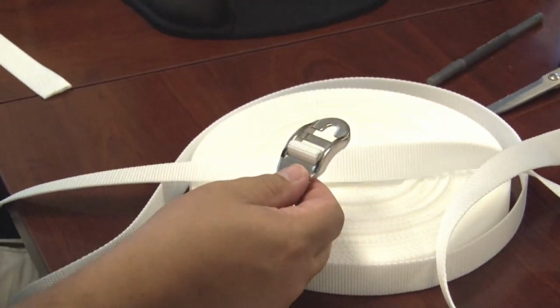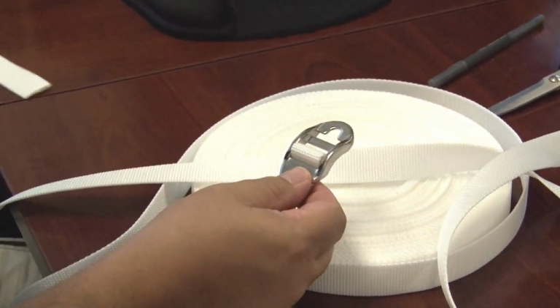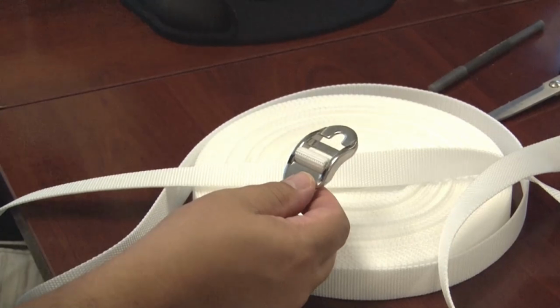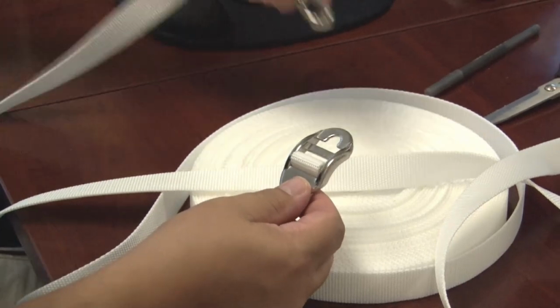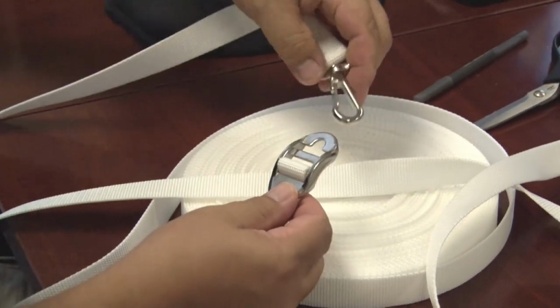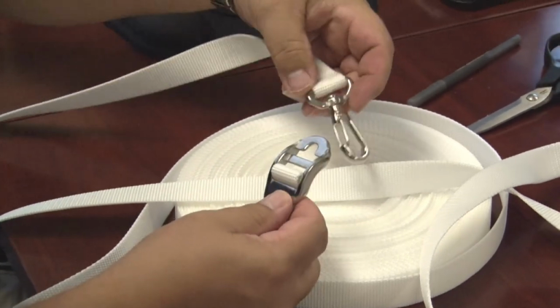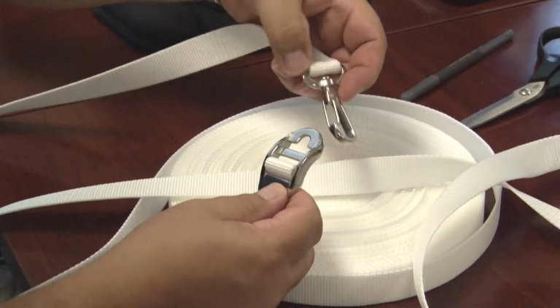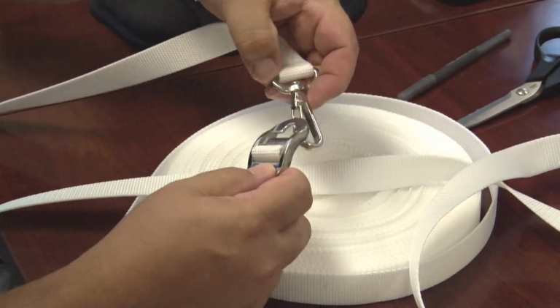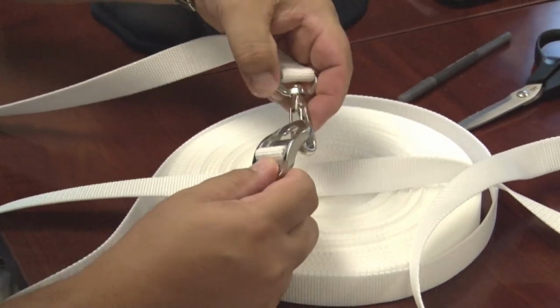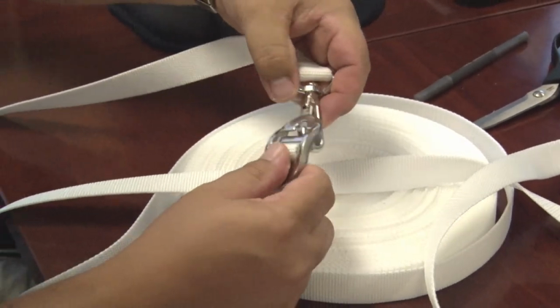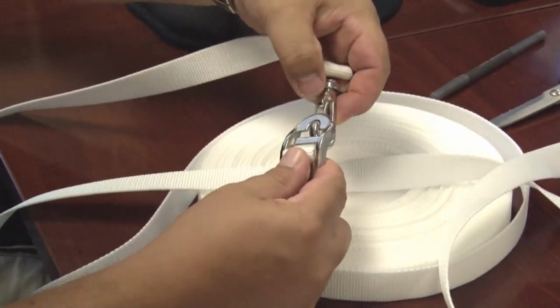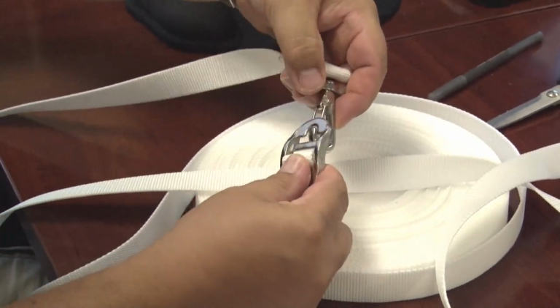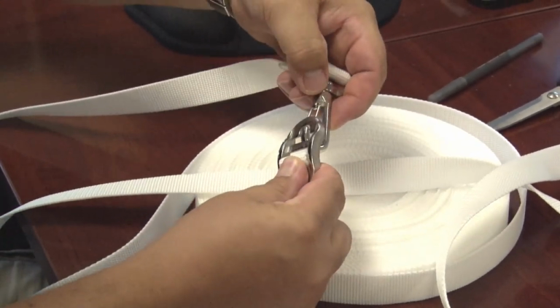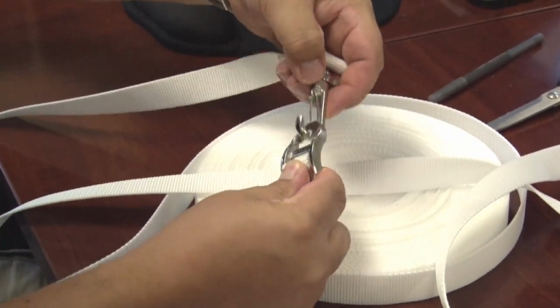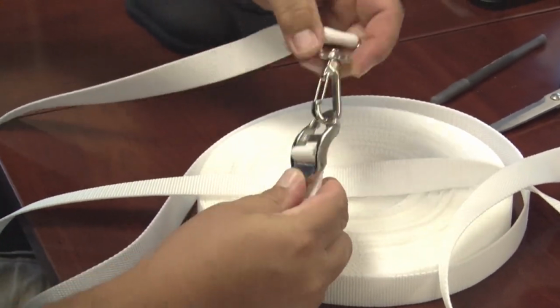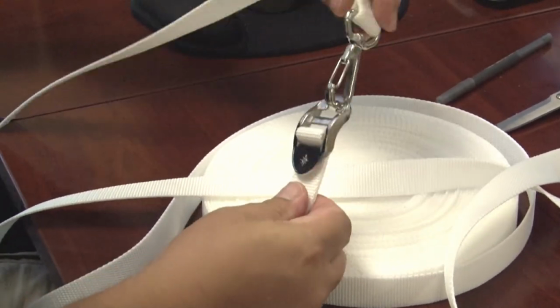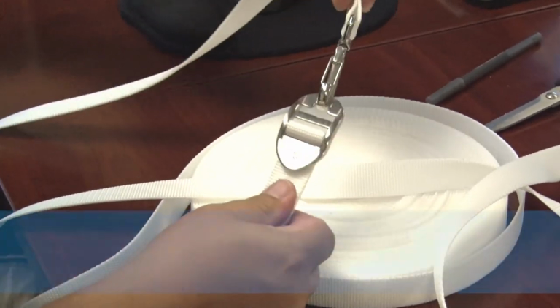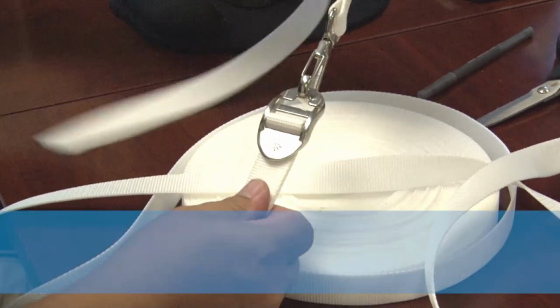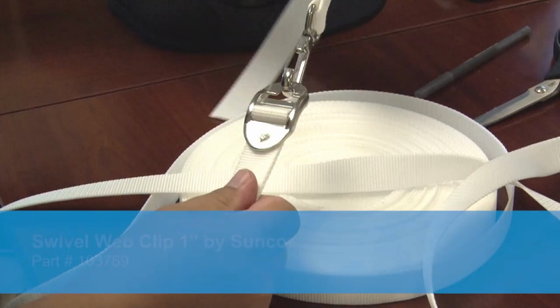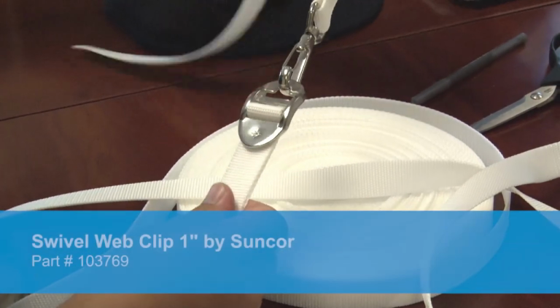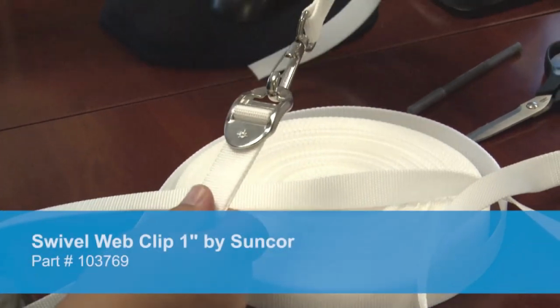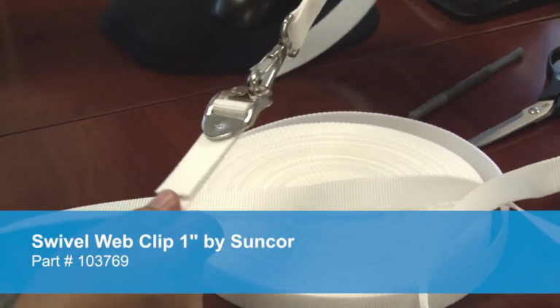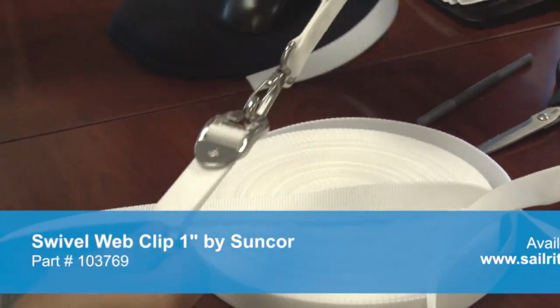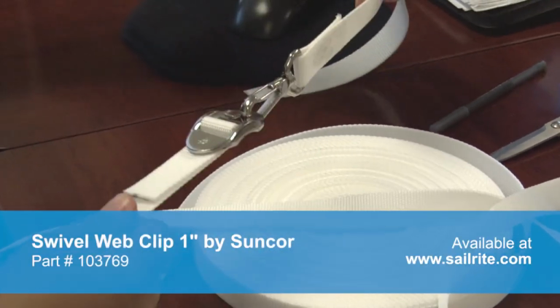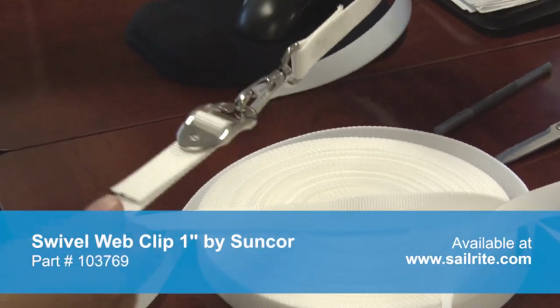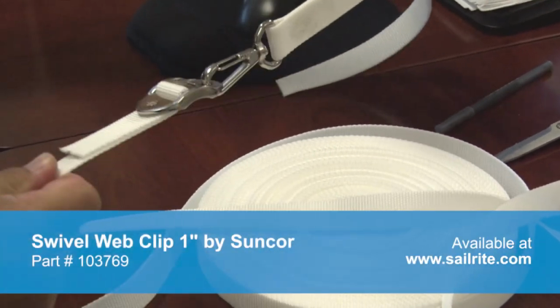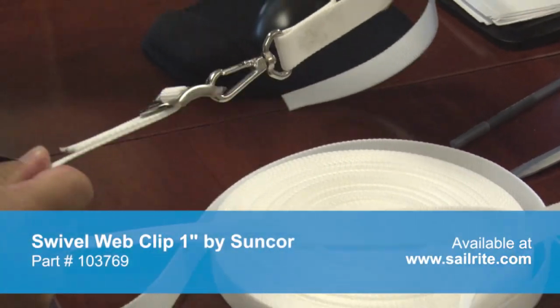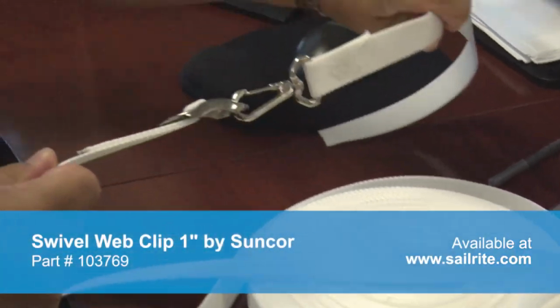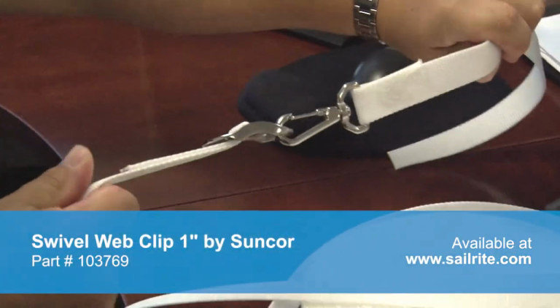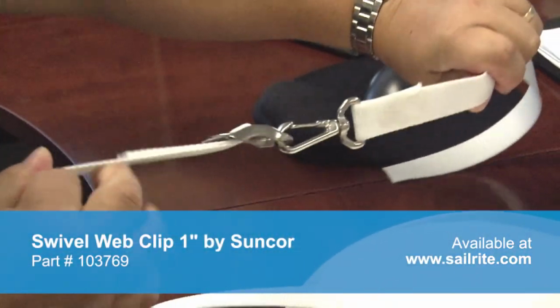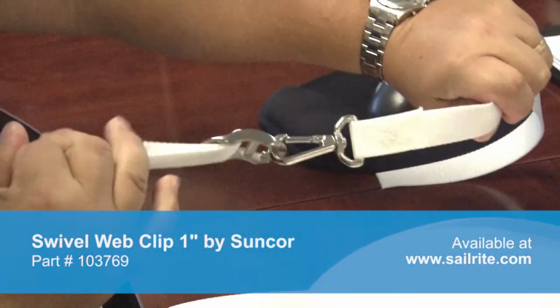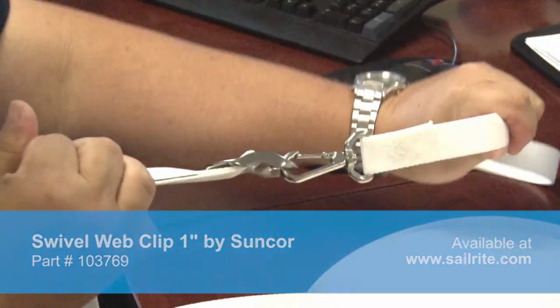In addition to functioning as a conventional adjuster, the non-adjusting end has a rounded hole in it which allows hooks to be easily secured to that end or webbing.